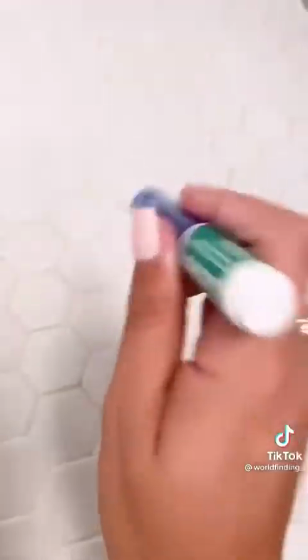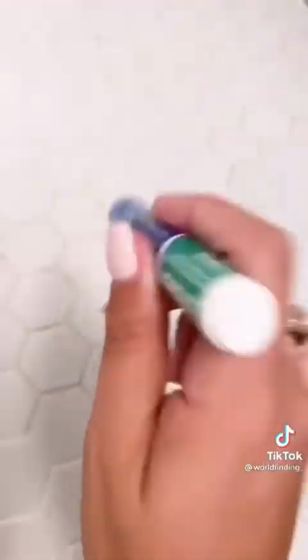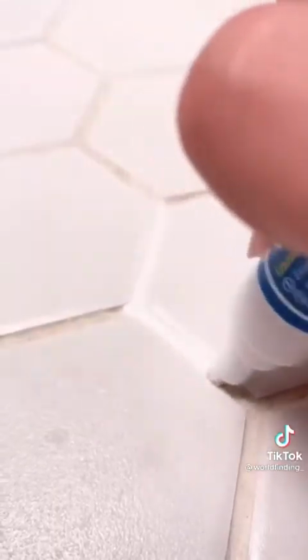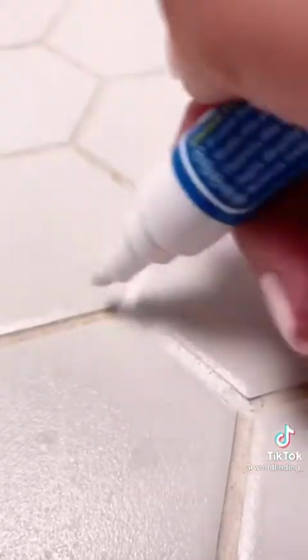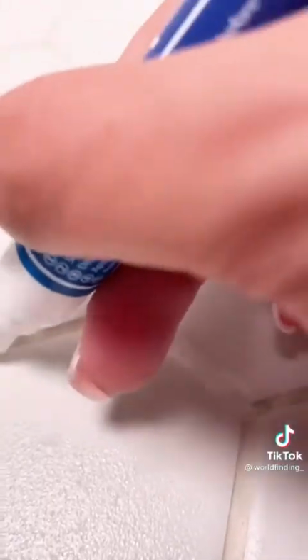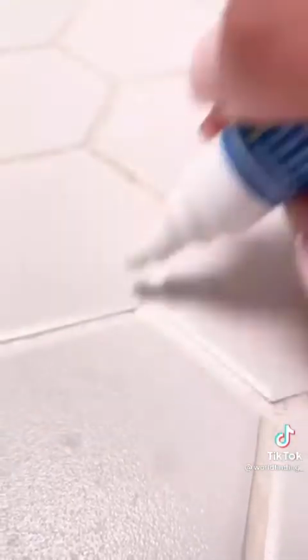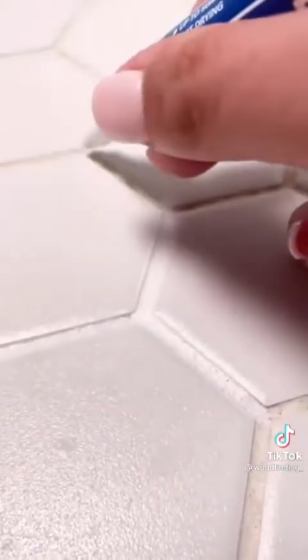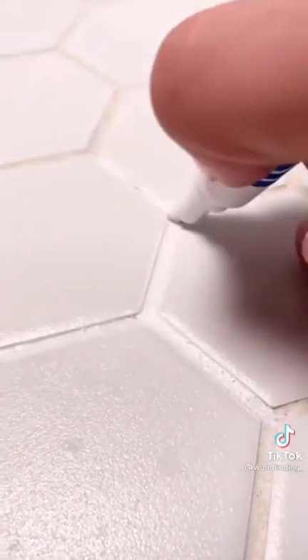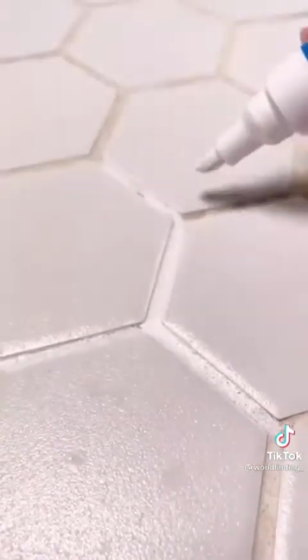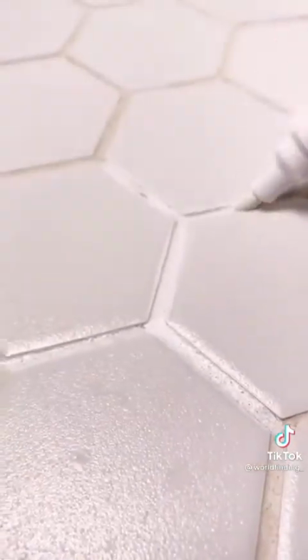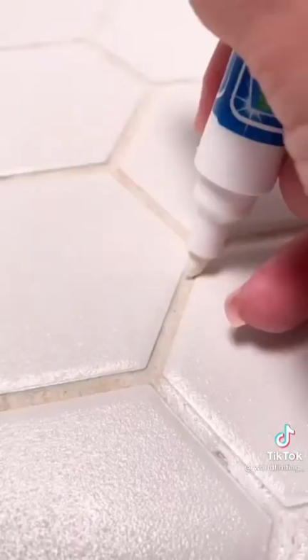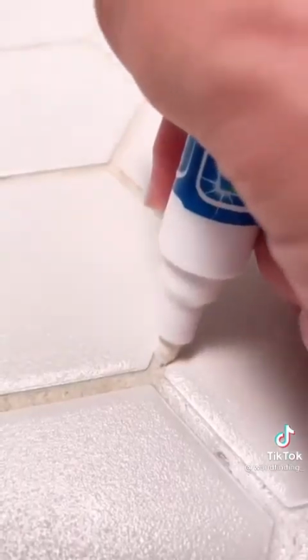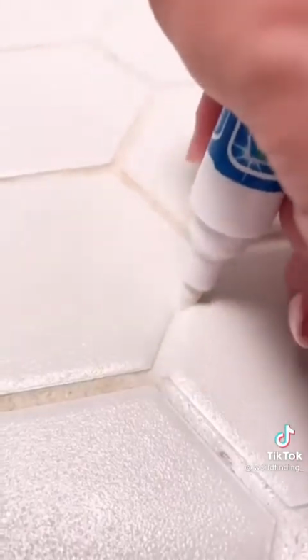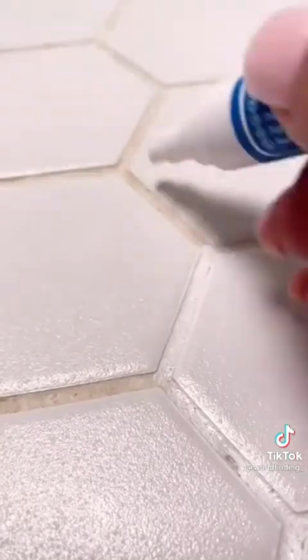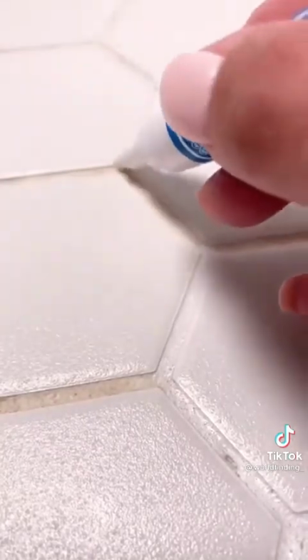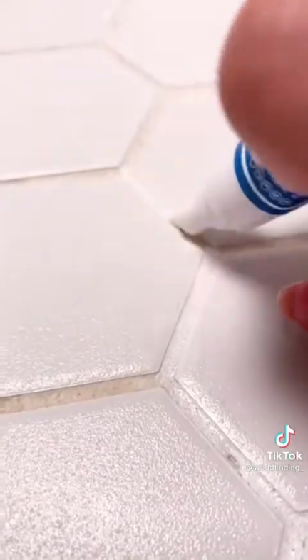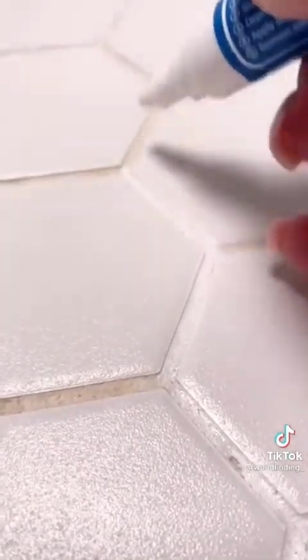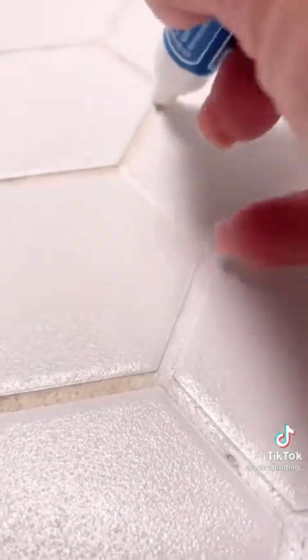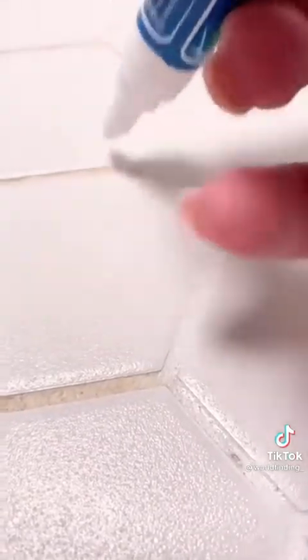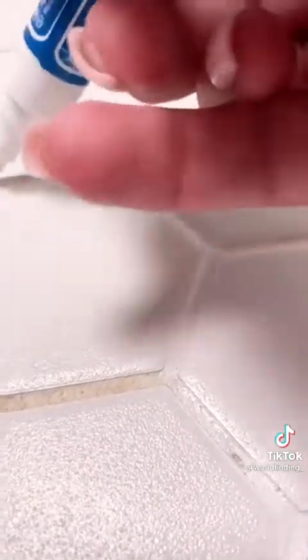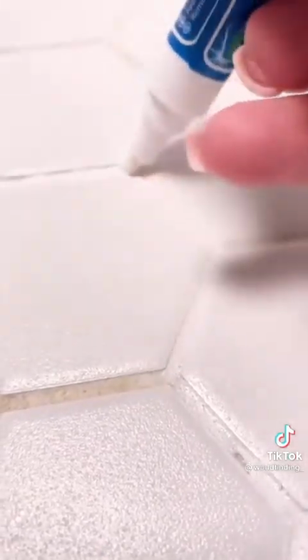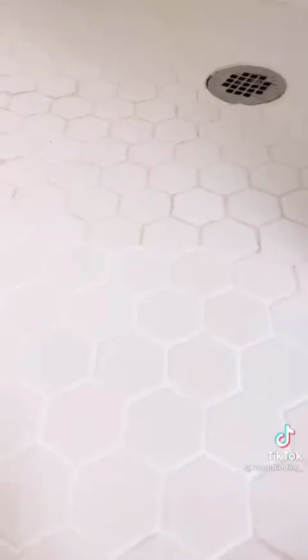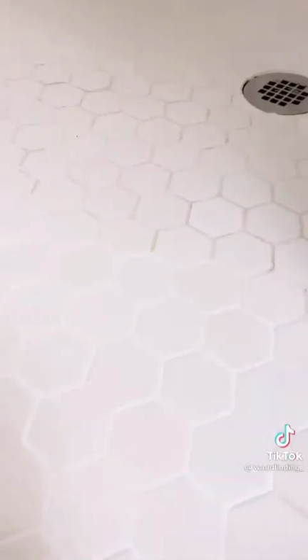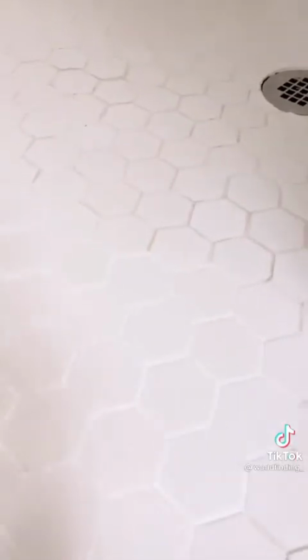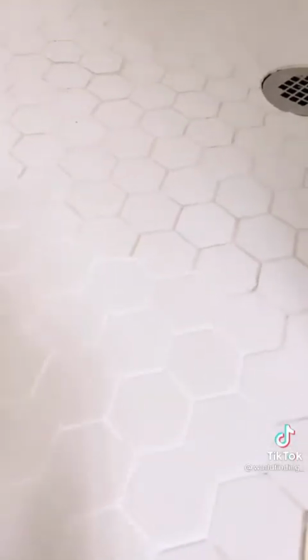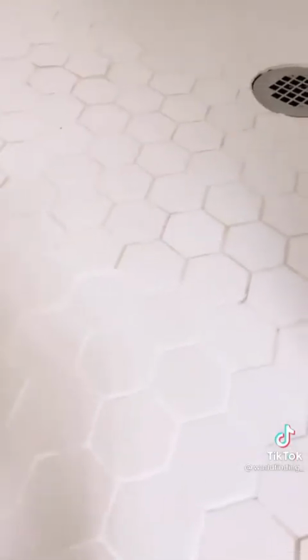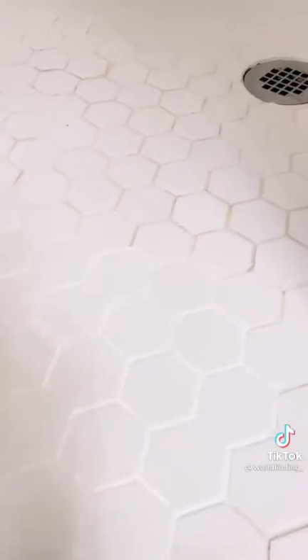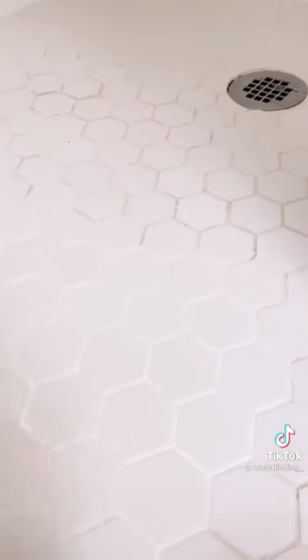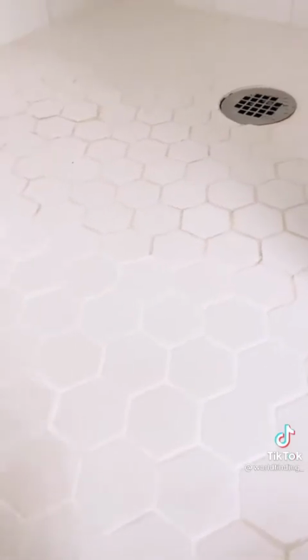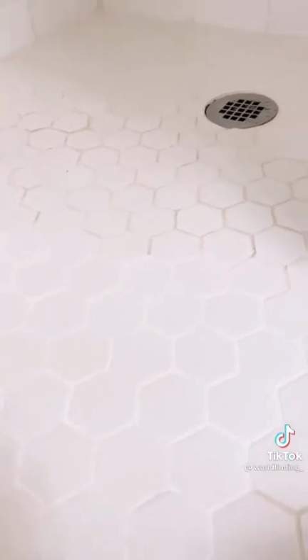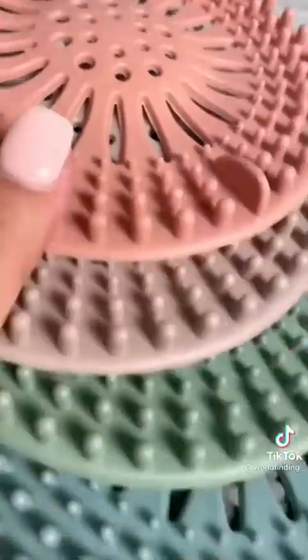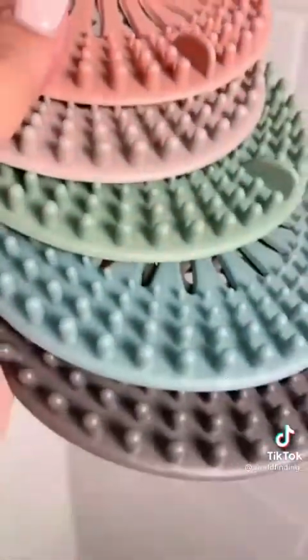Next, I have scrubbed and scrubbed our tile in our shower to make it look bright again, but even though it's clean, it never returned to its original white shade. I decided to pick up one of these recoloring grout pens, and it has completely transformed our shower. It literally looks brand new.